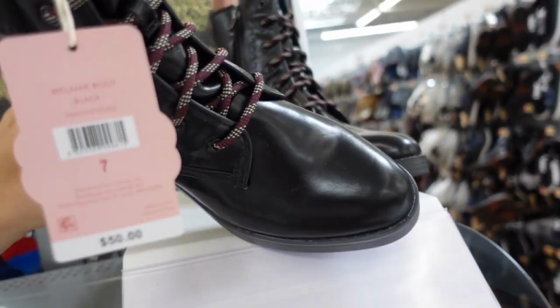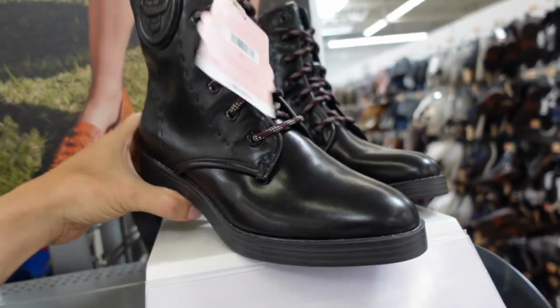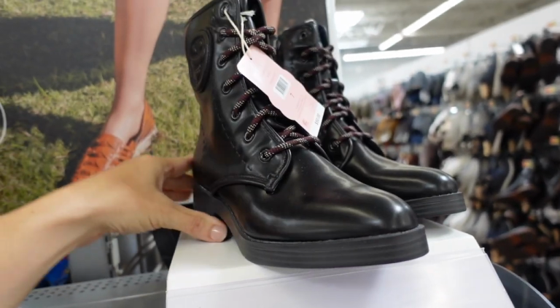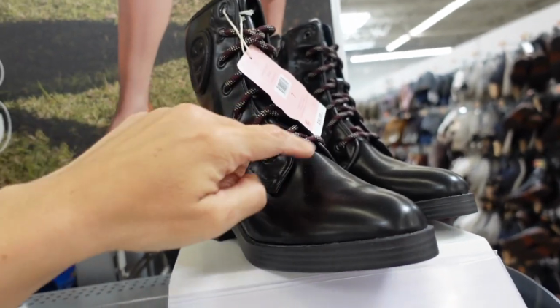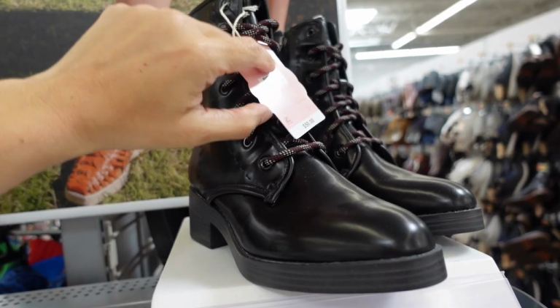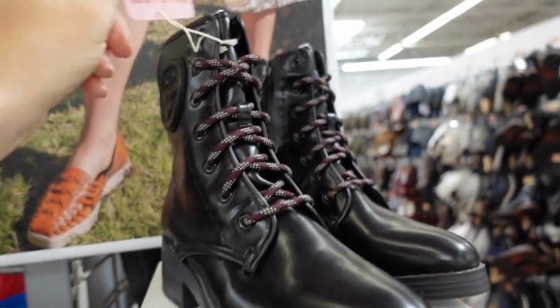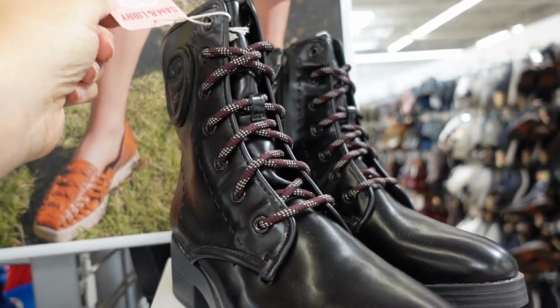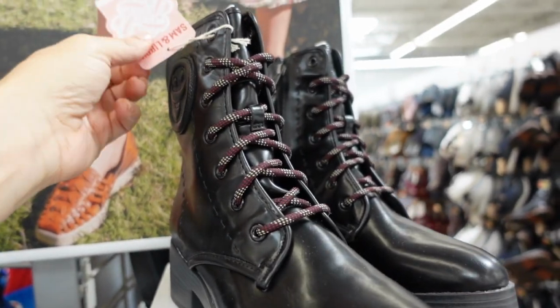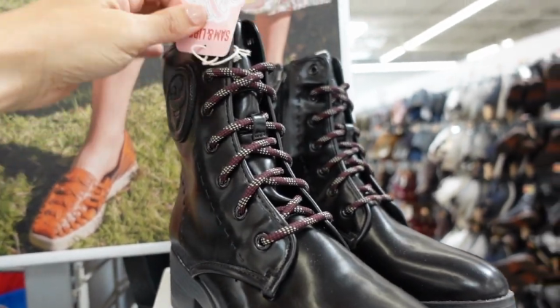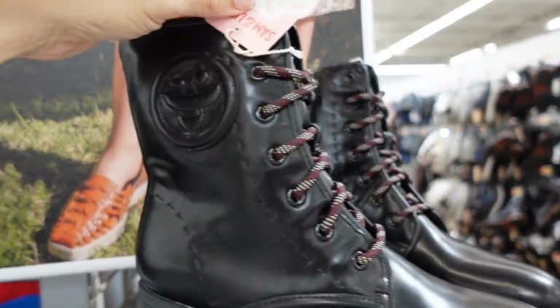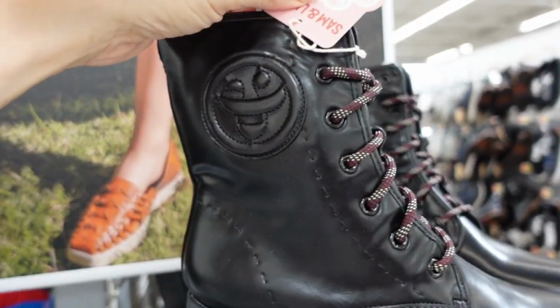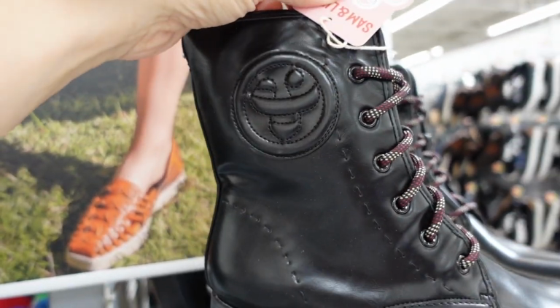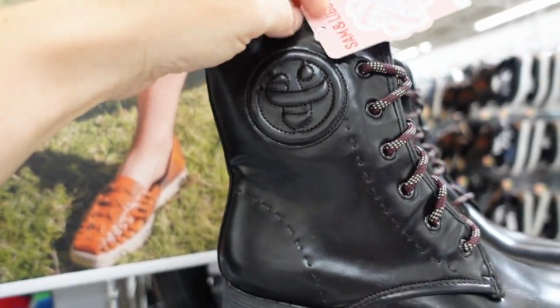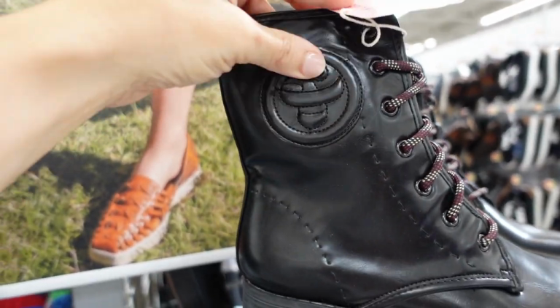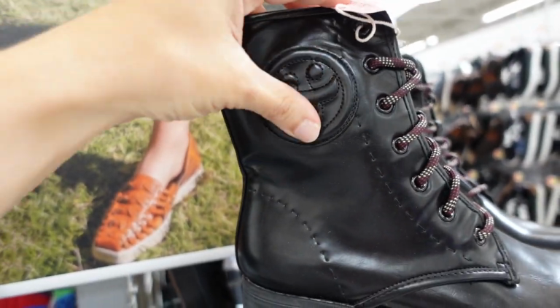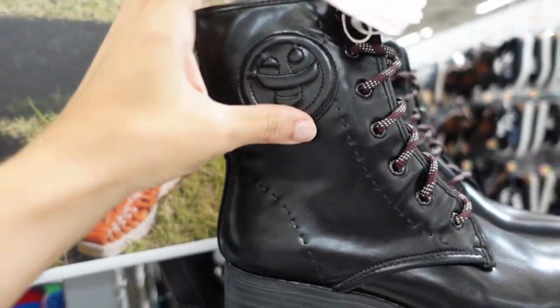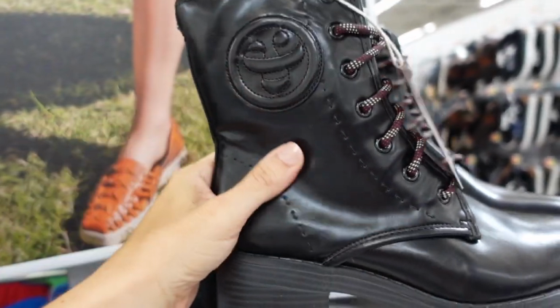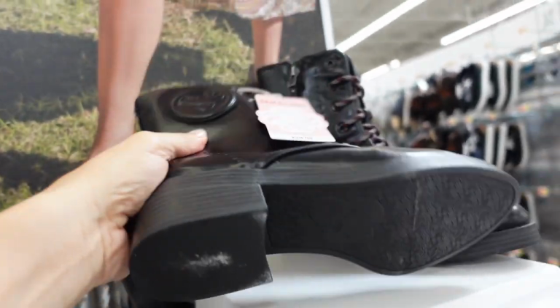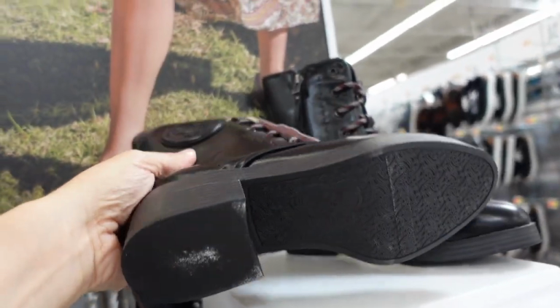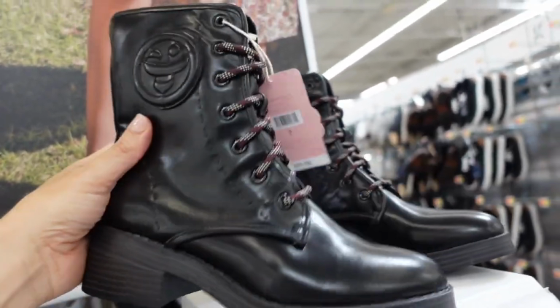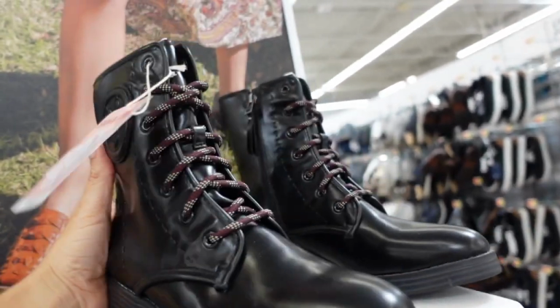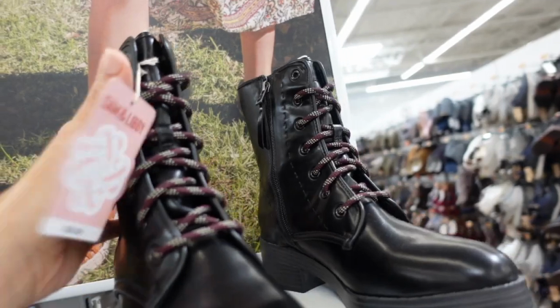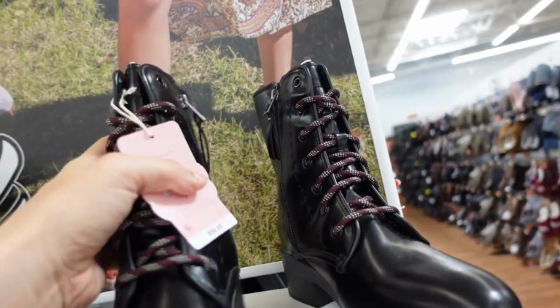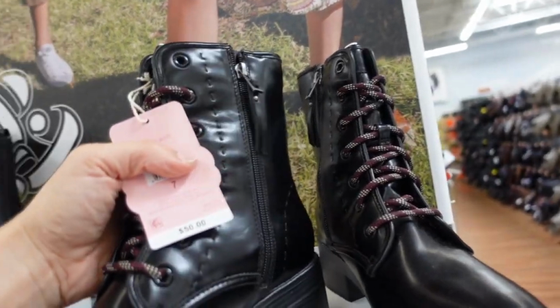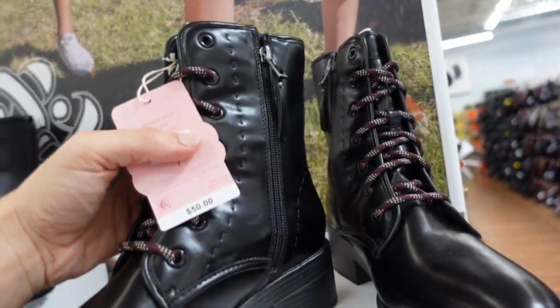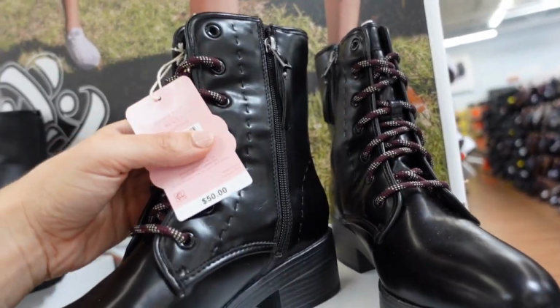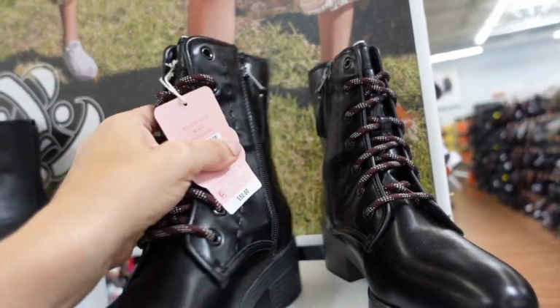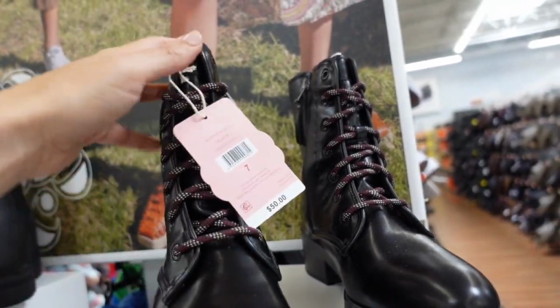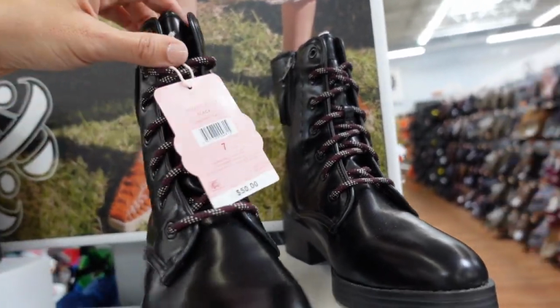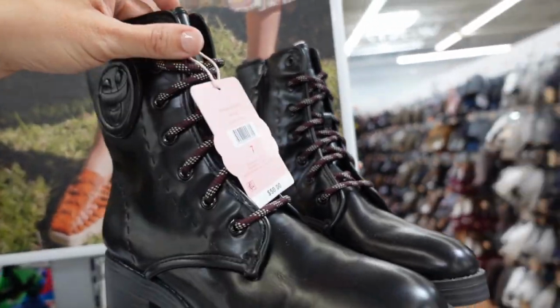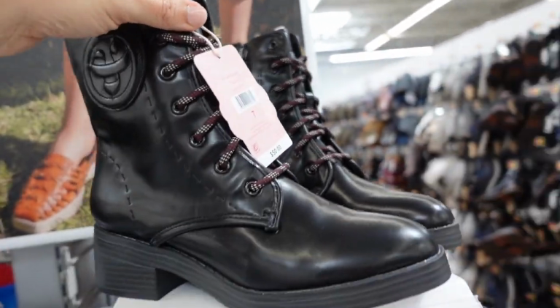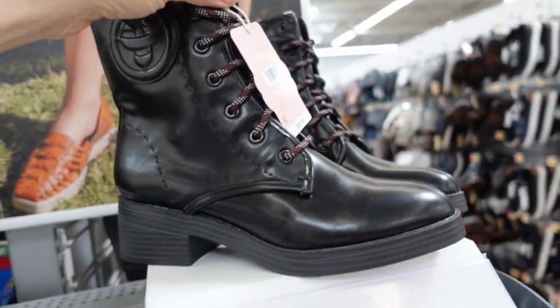Boots from Sam and Libby. These have a rounded toe with multi-colored laces, a little side detail, chunky heel at the bottom, and a zipper on the inside. These are going to be $50.